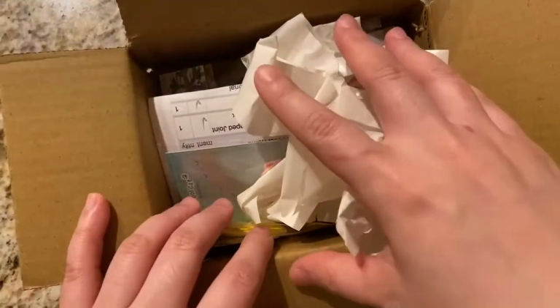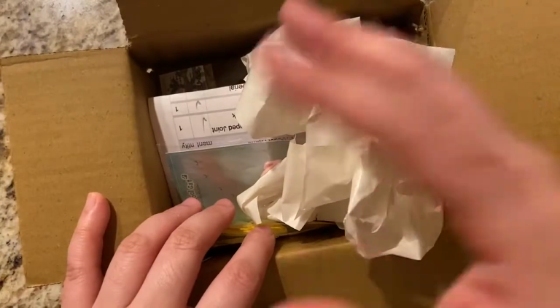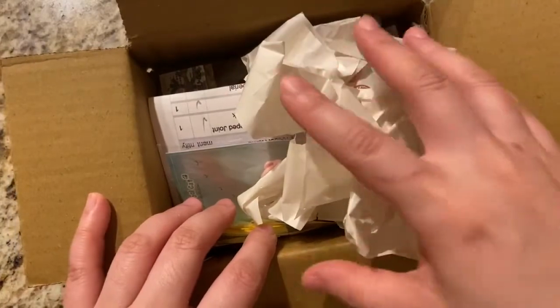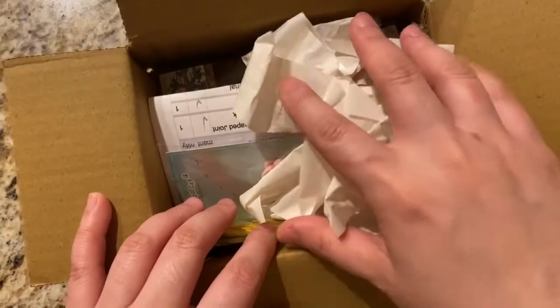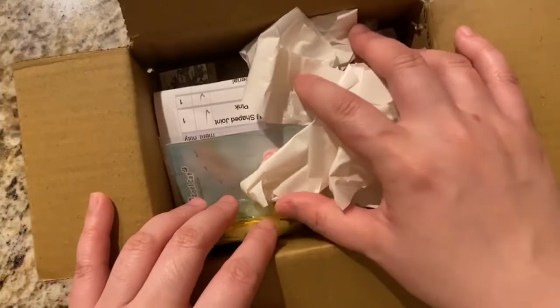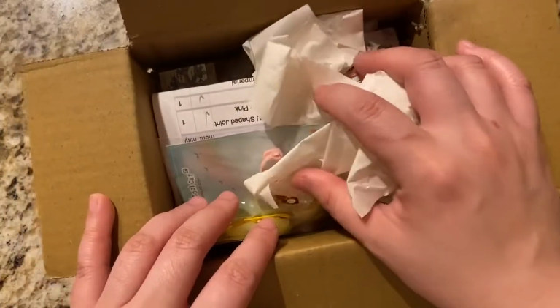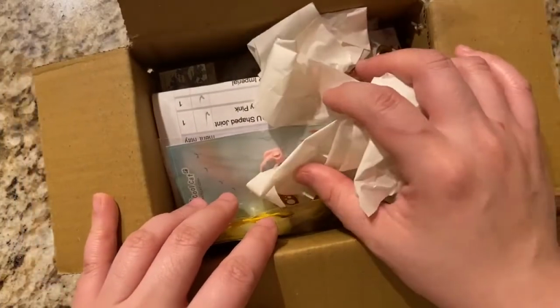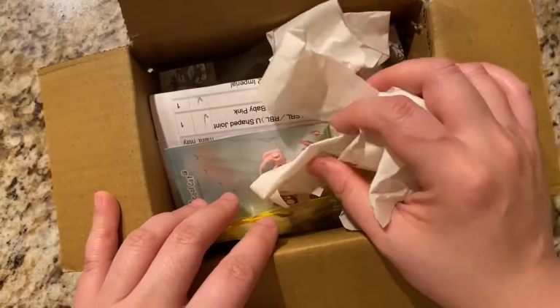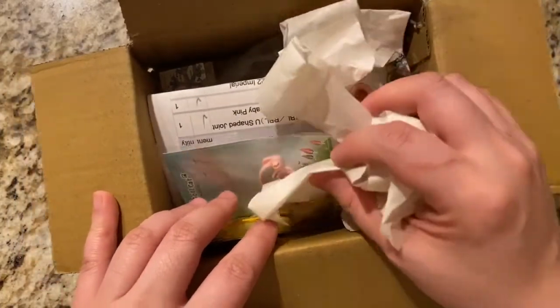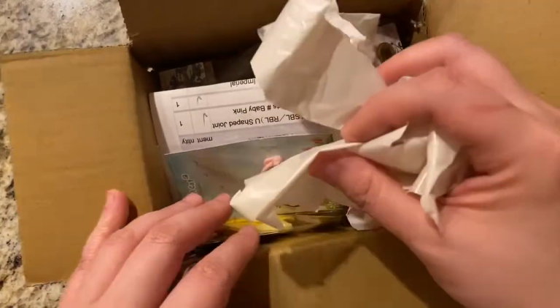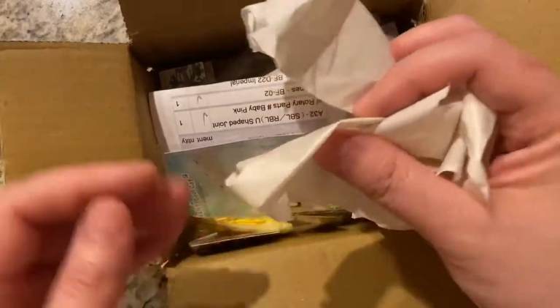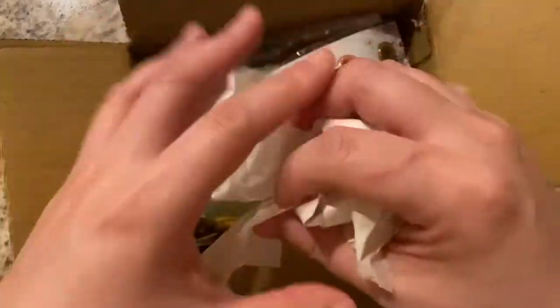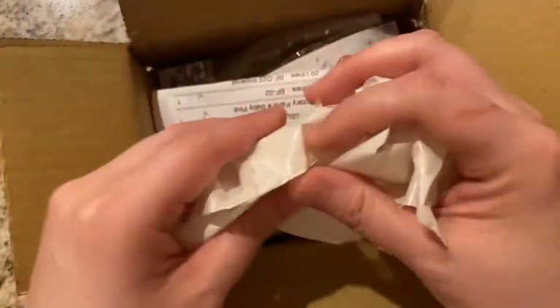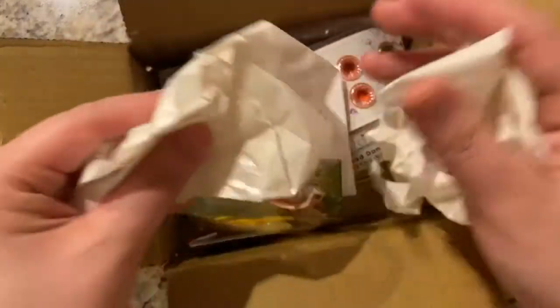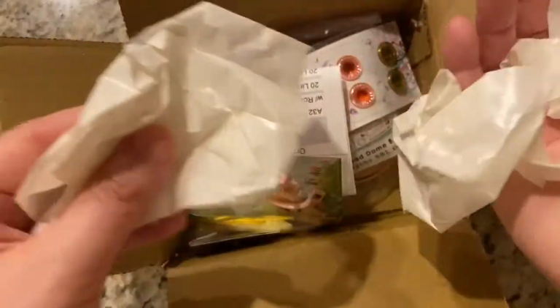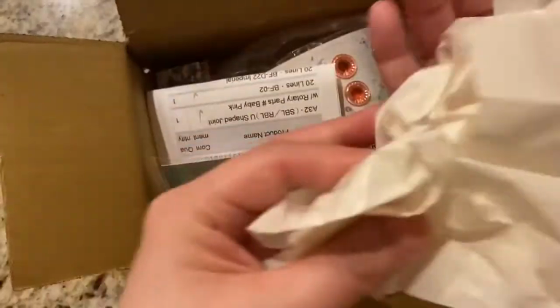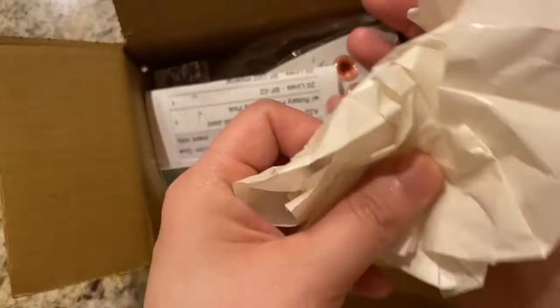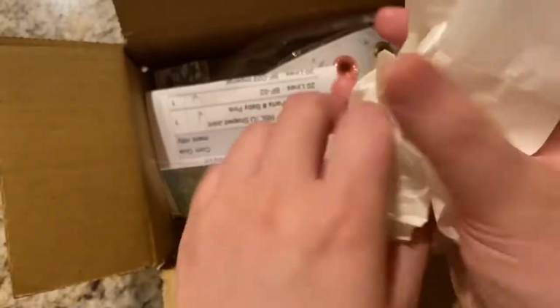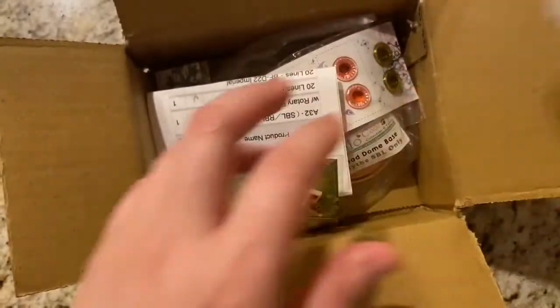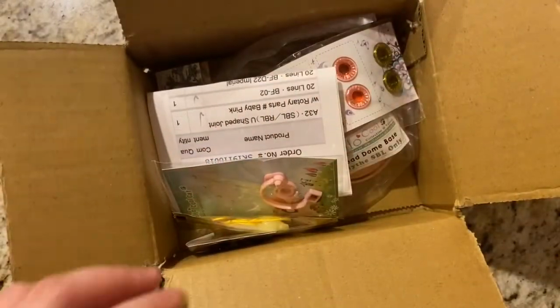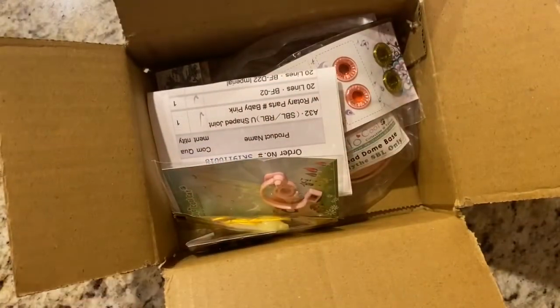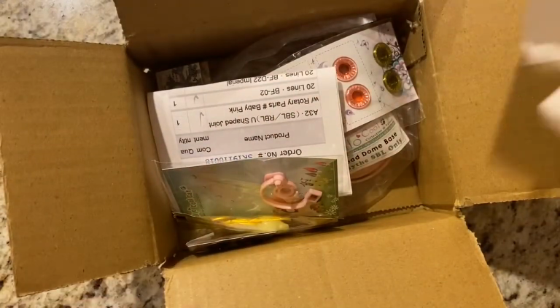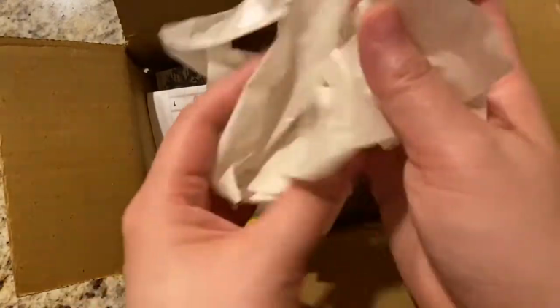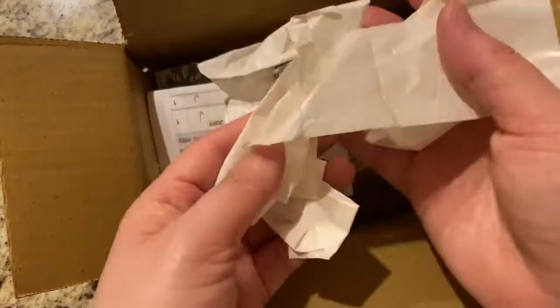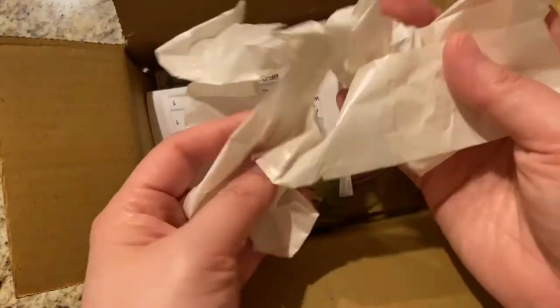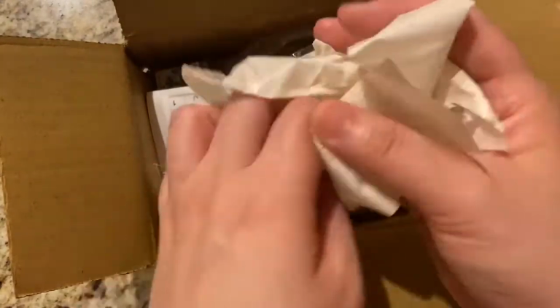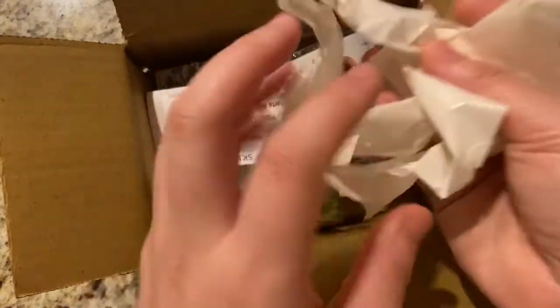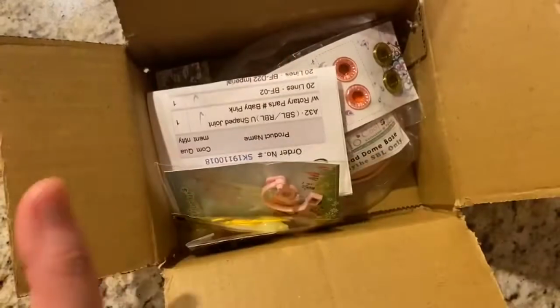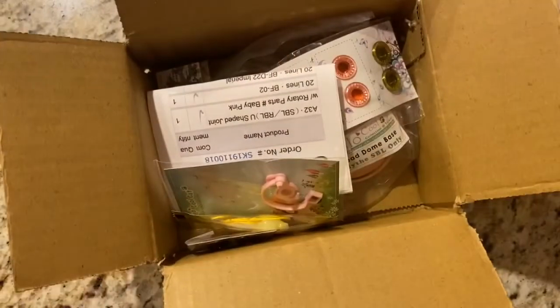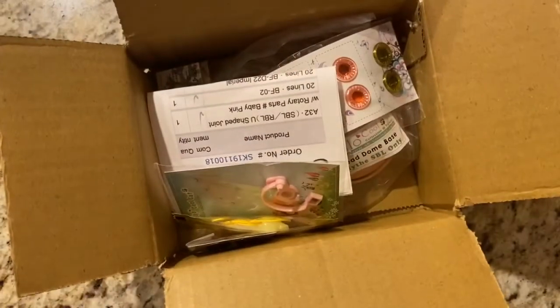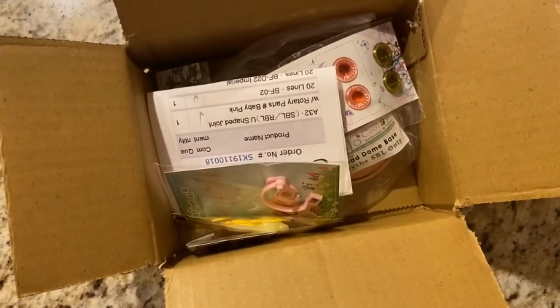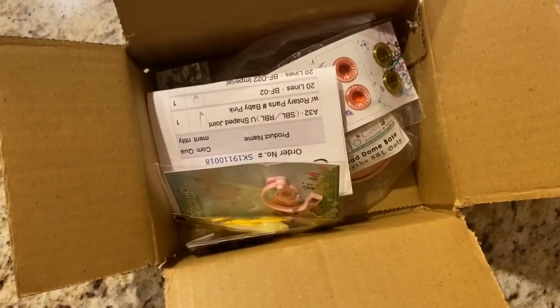I removed the stickers with all the outer labels and information. Here's the excess packaging. It's kind of like a piece of paper, so it looks like 3U's, which is cool.